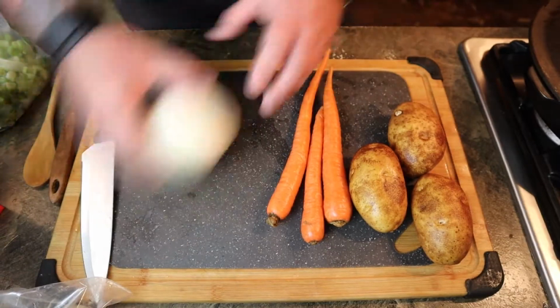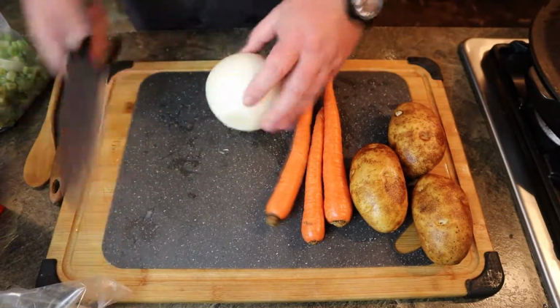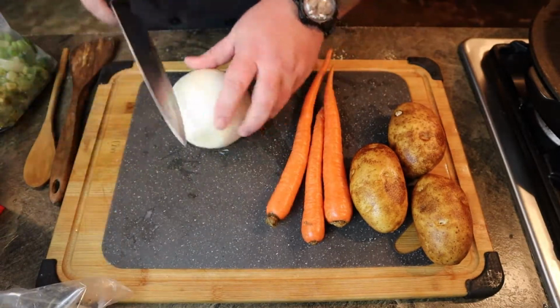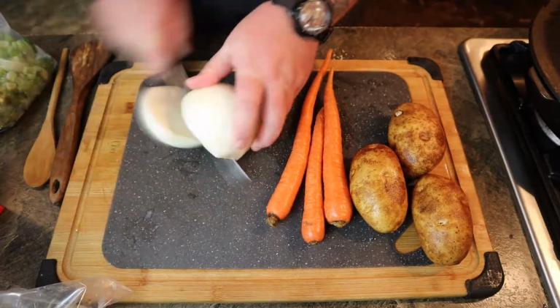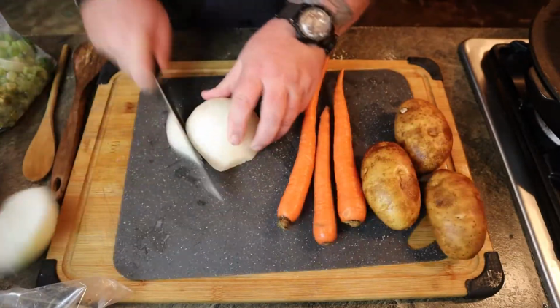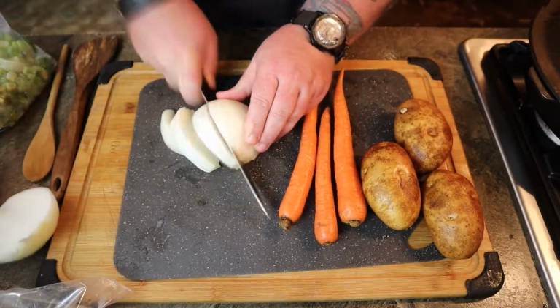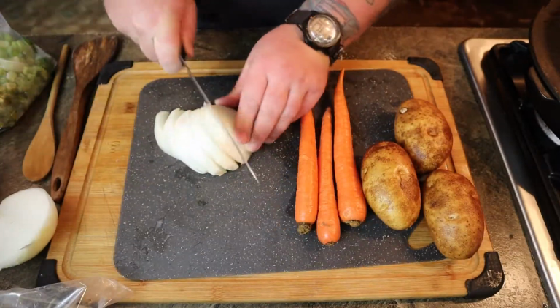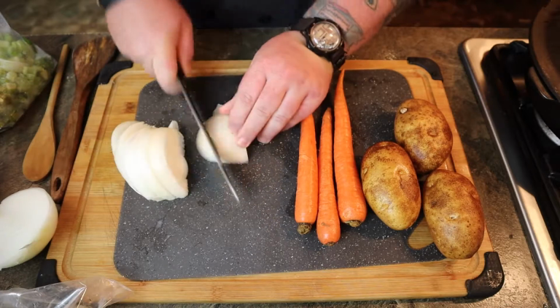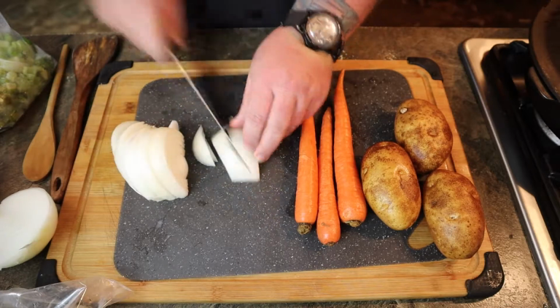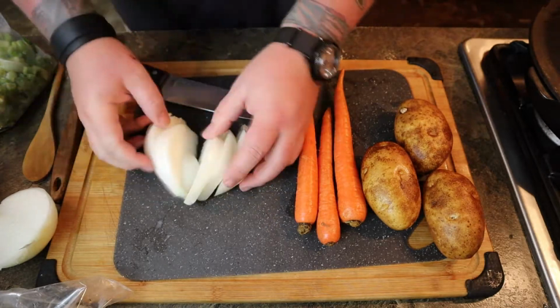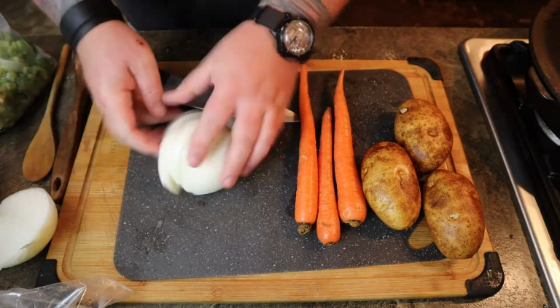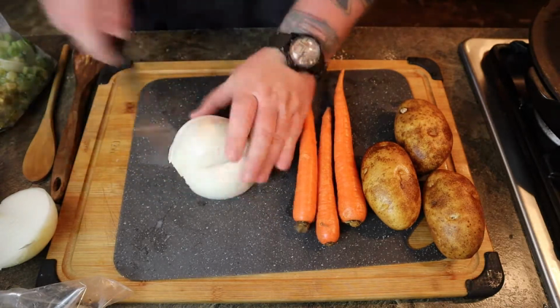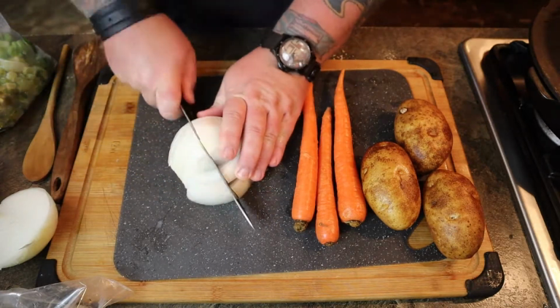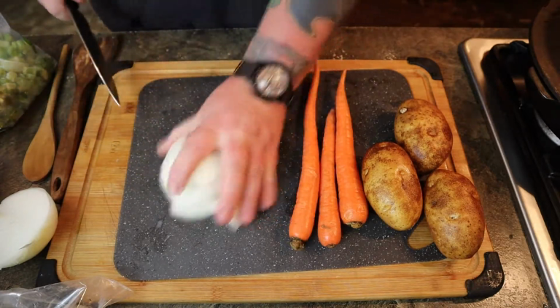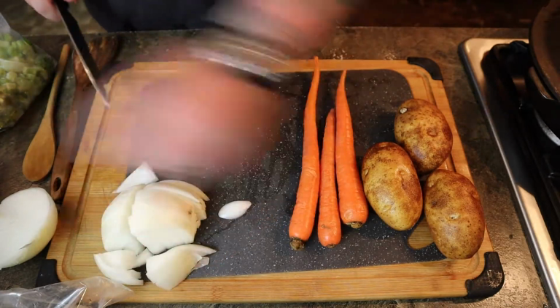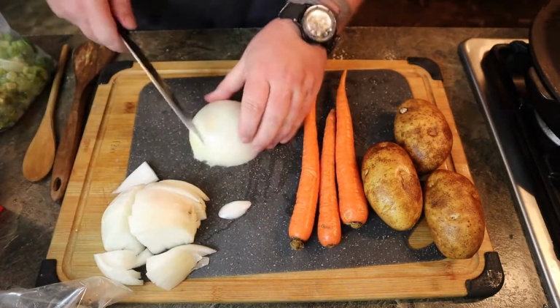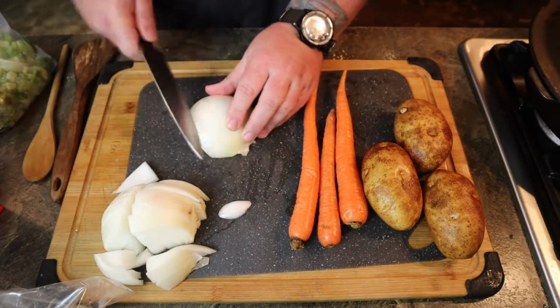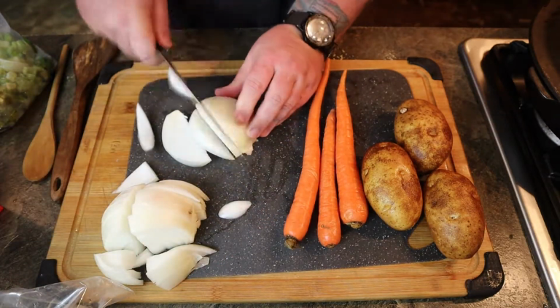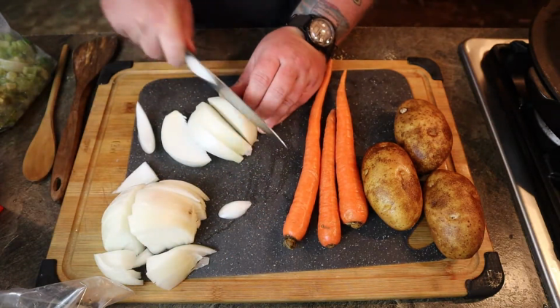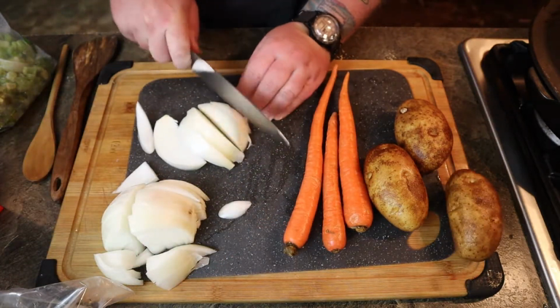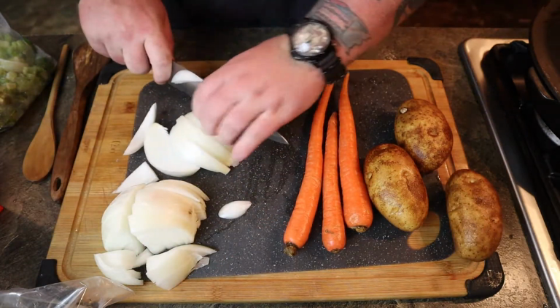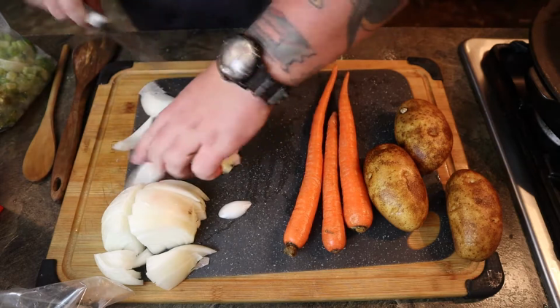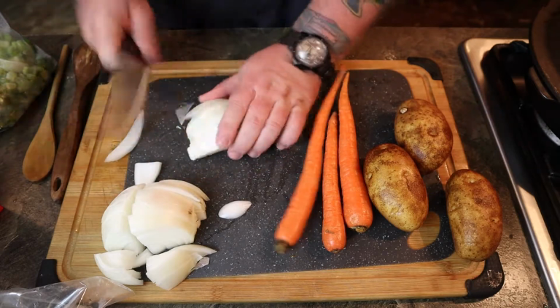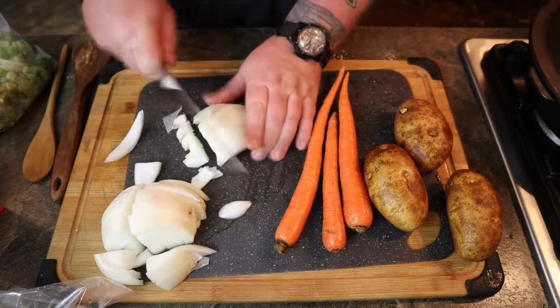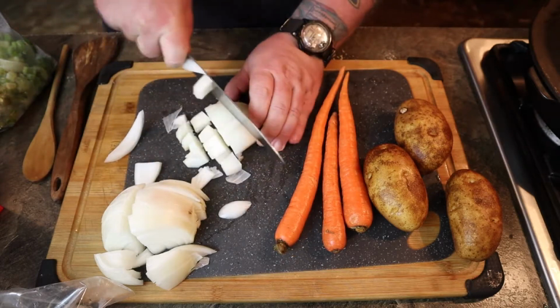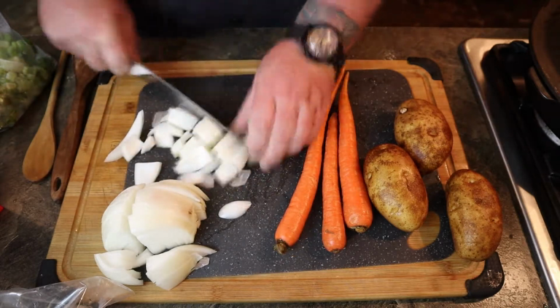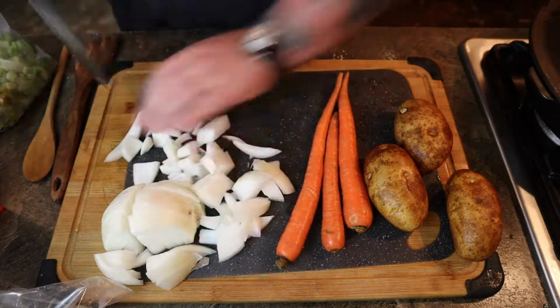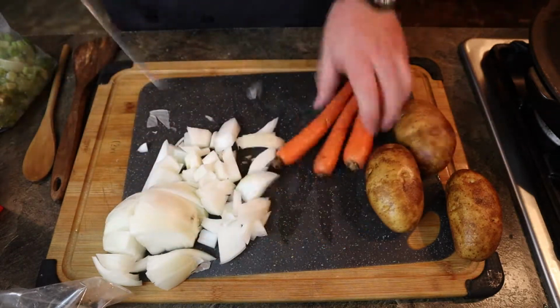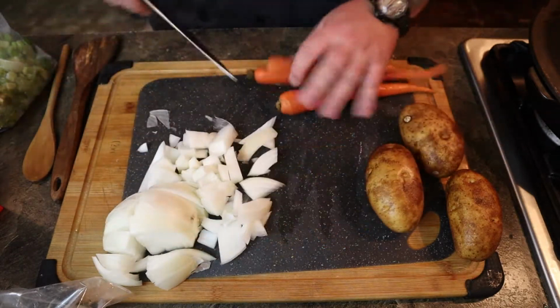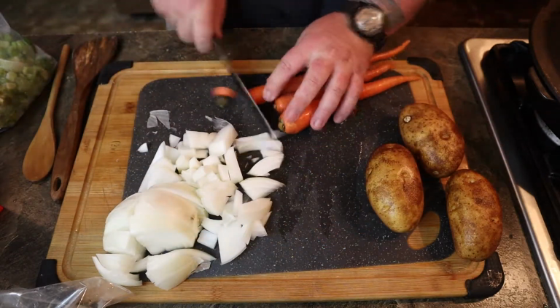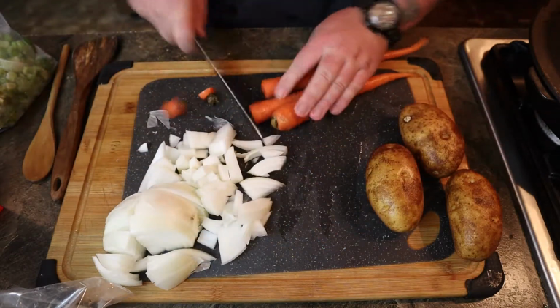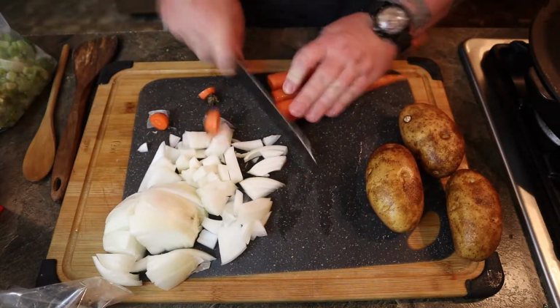Wash all your vegetables and then cut them into size chunks that you're willing to eat. If you want it smaller, do it smaller. If you want it big, just throw in the whole onion — whatever makes you happy.